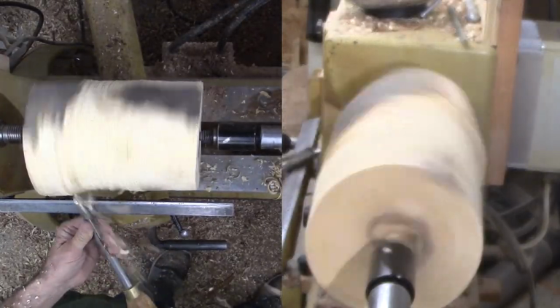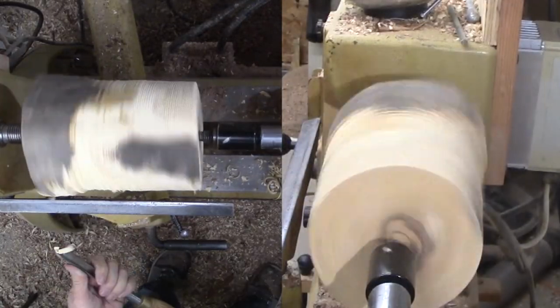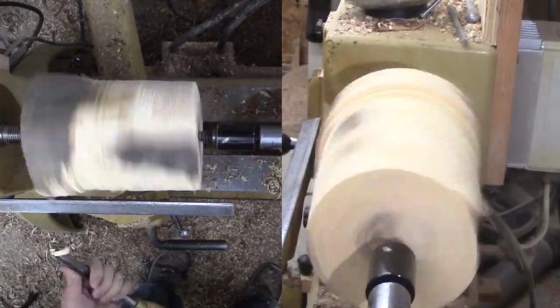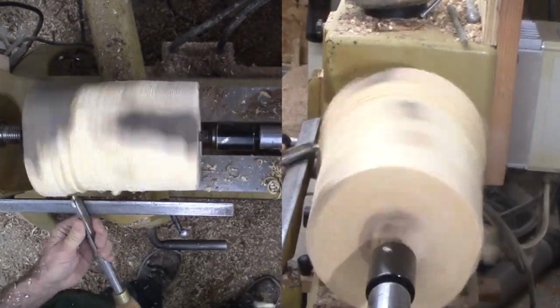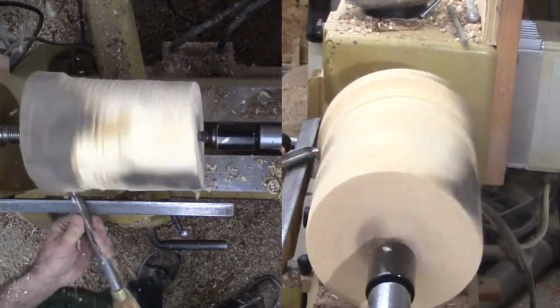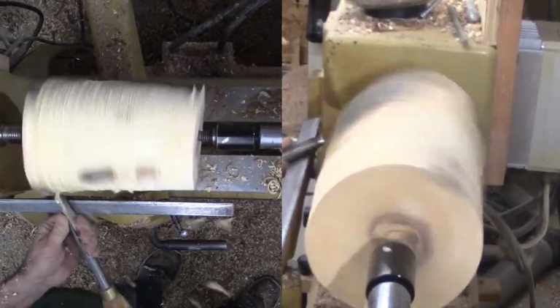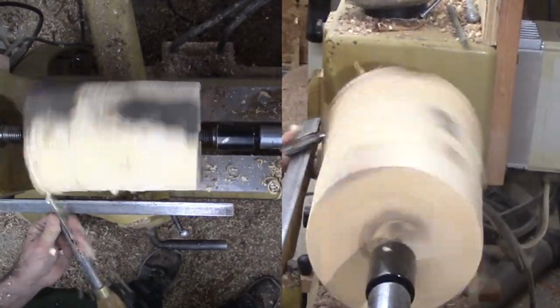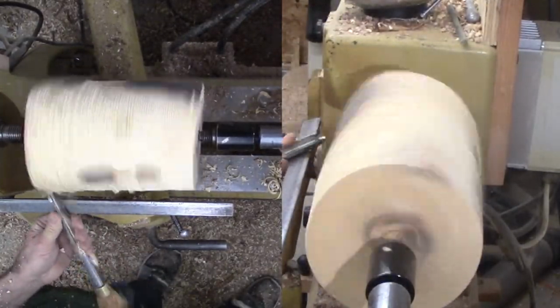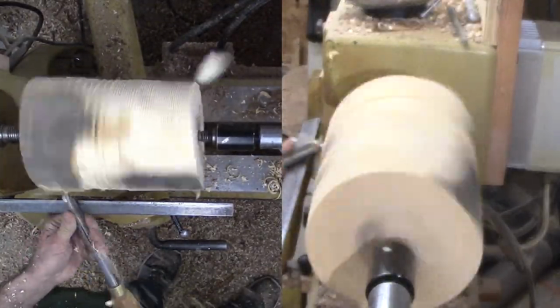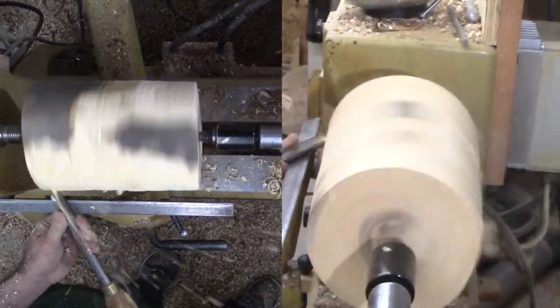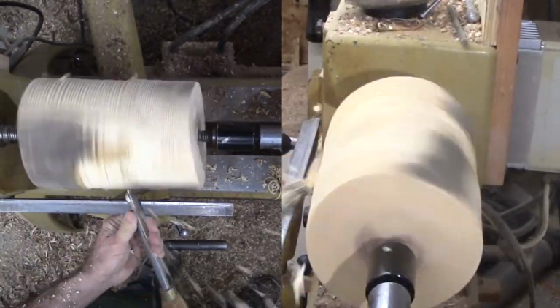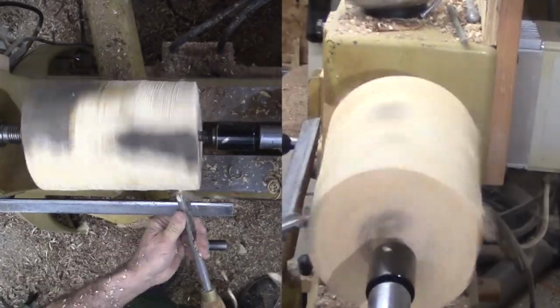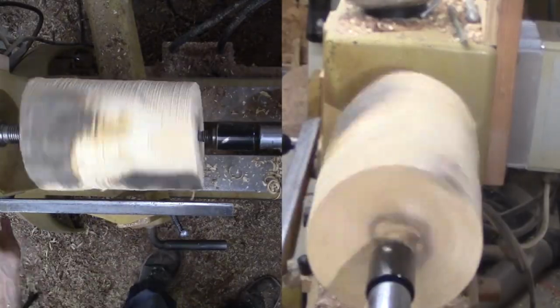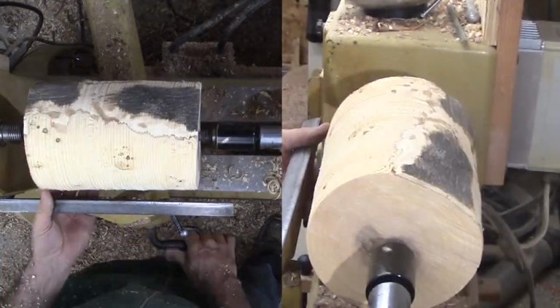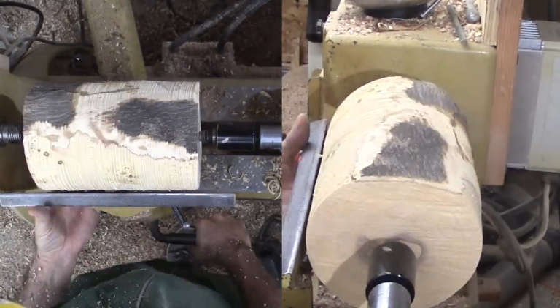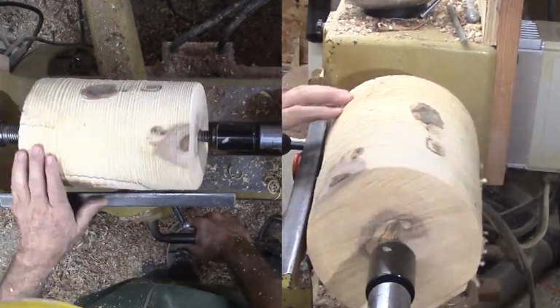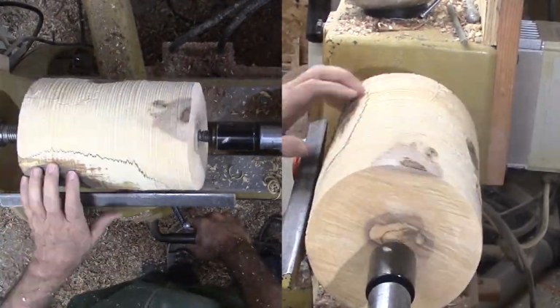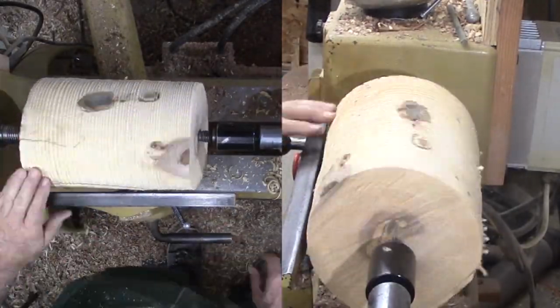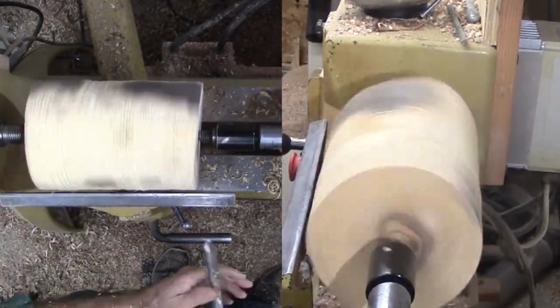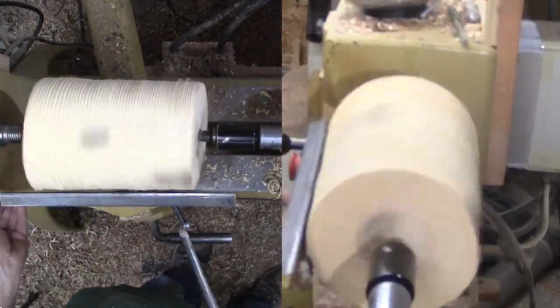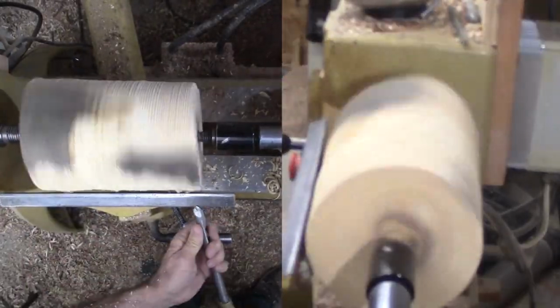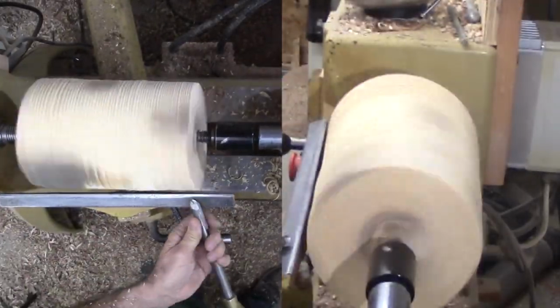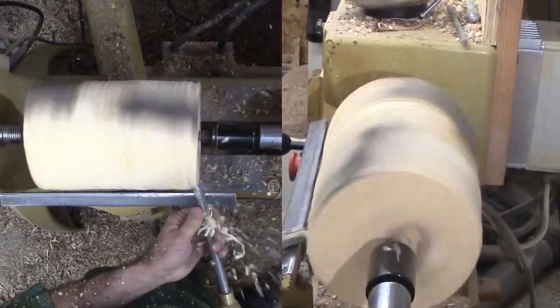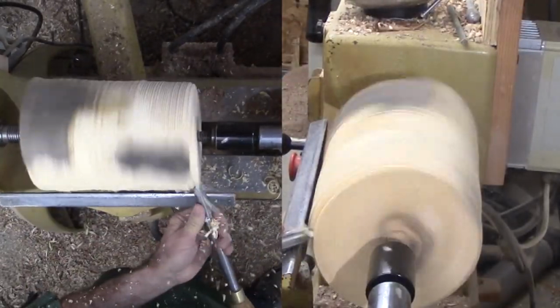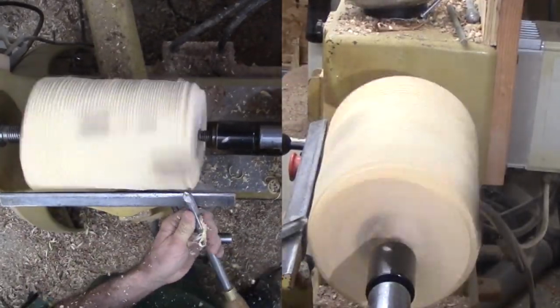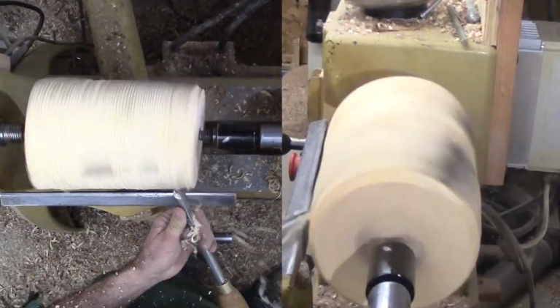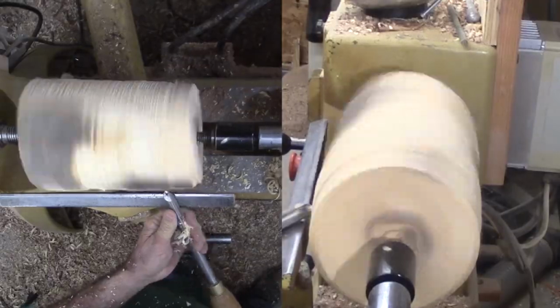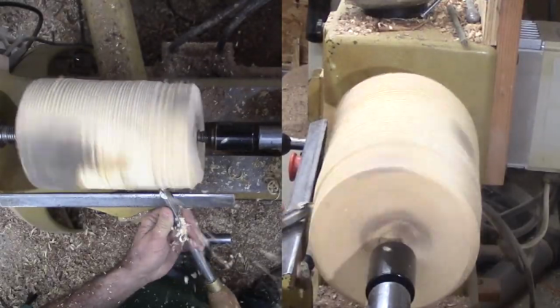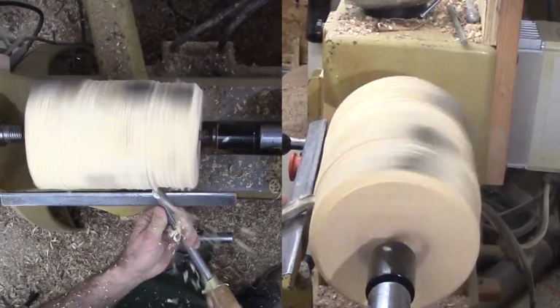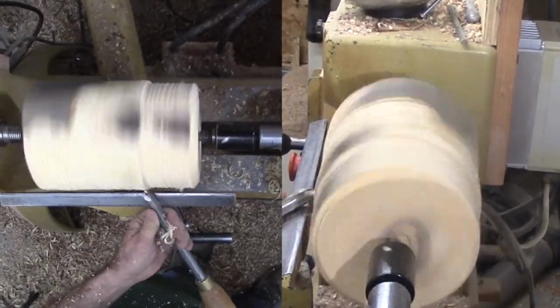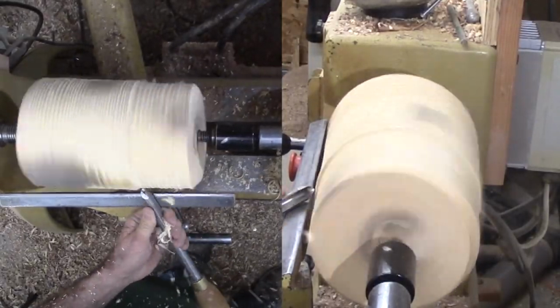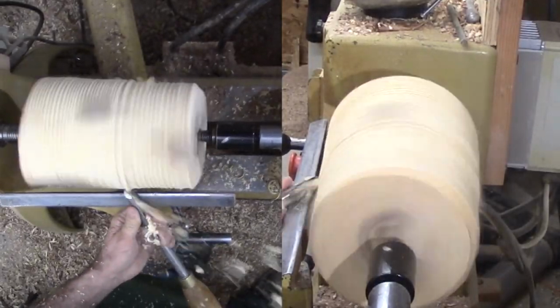I will use my large bowl gouge to cut away the bark and establish a round block. There is a lot of sapwood to hog off — not a pretty picture, but I do not care, because I will smooth it off before I am finished.